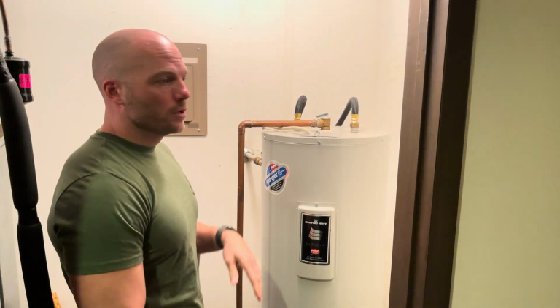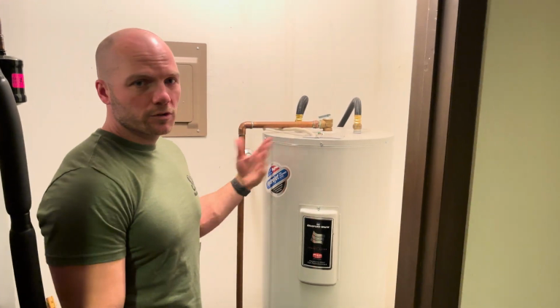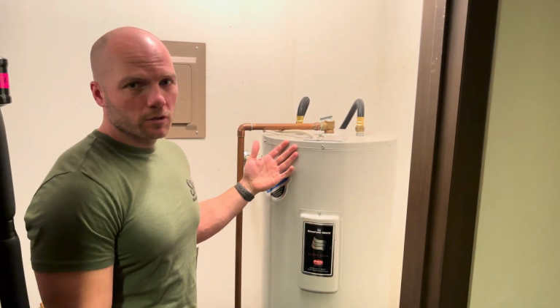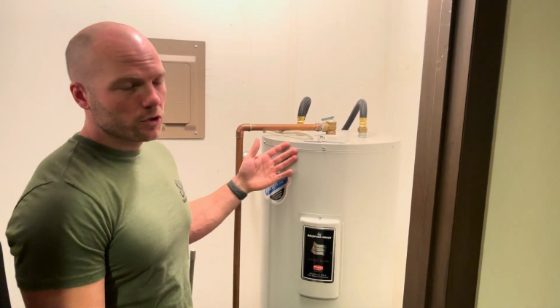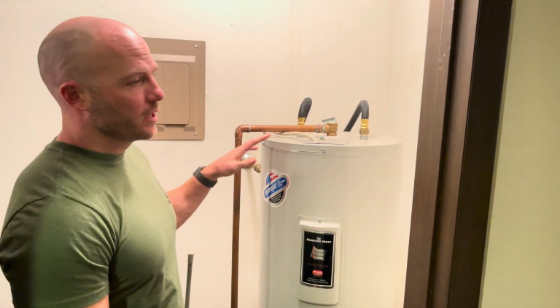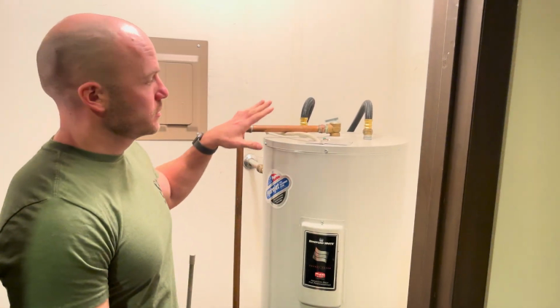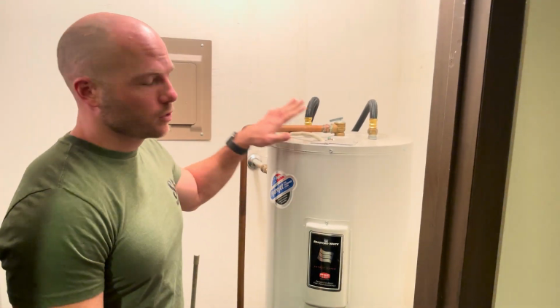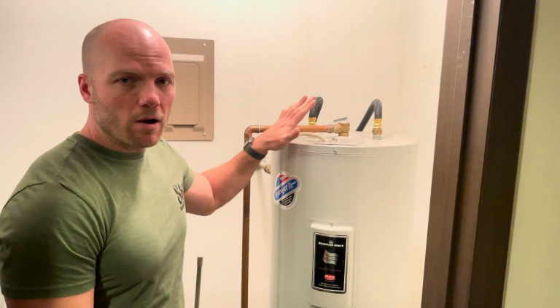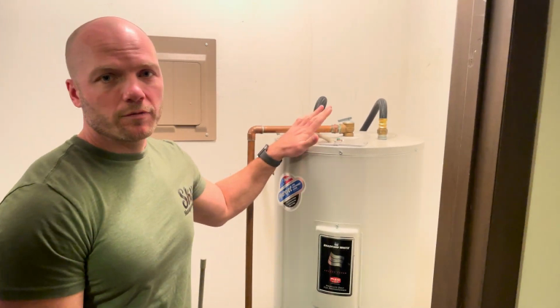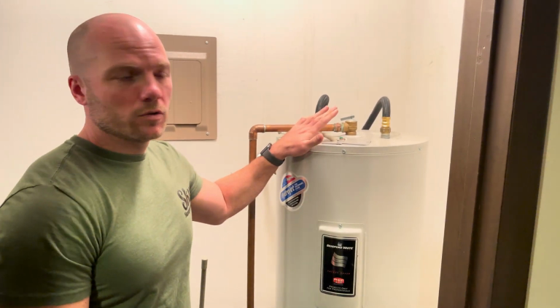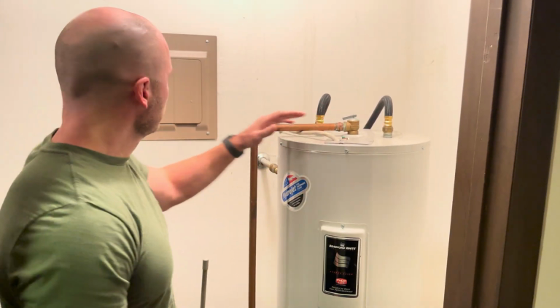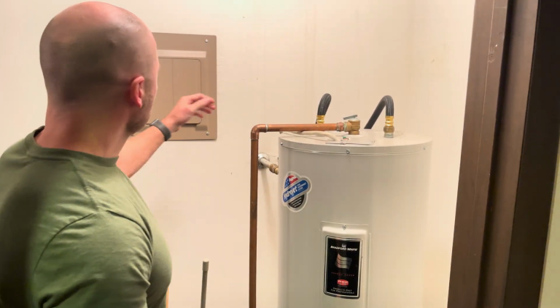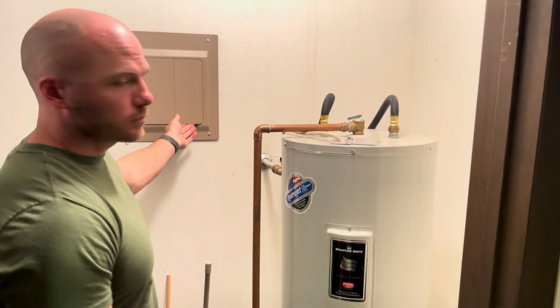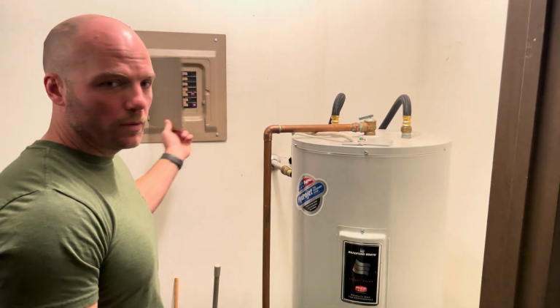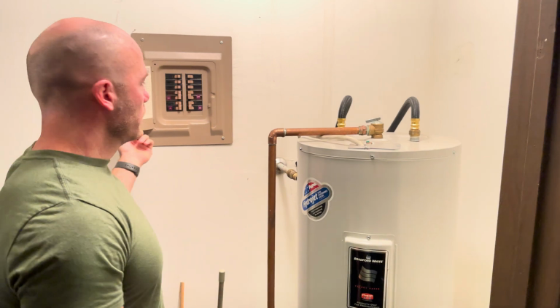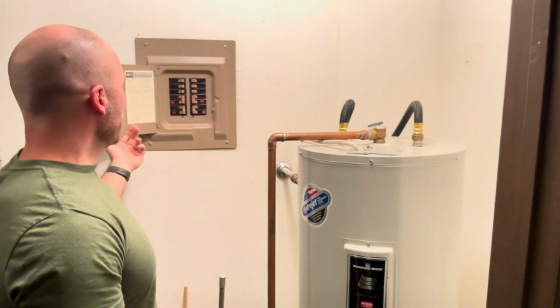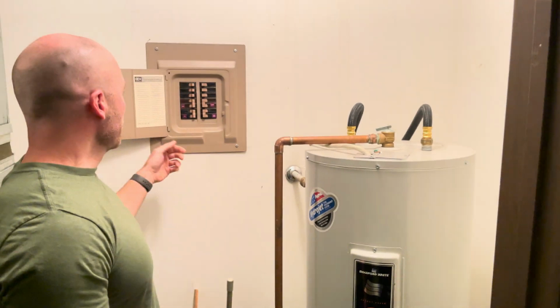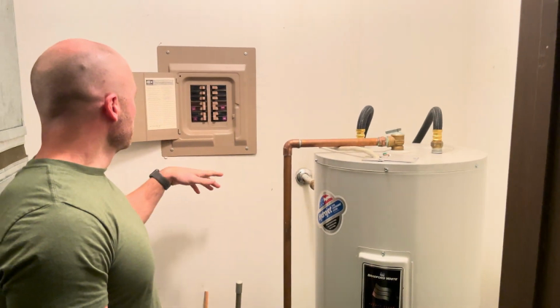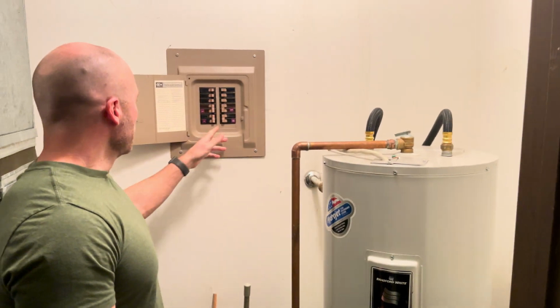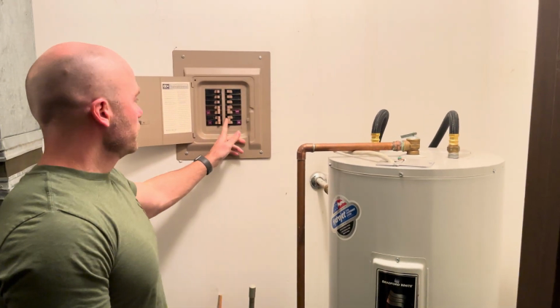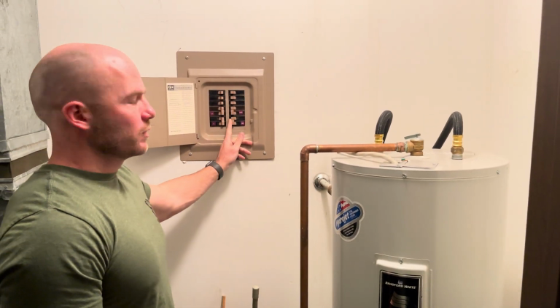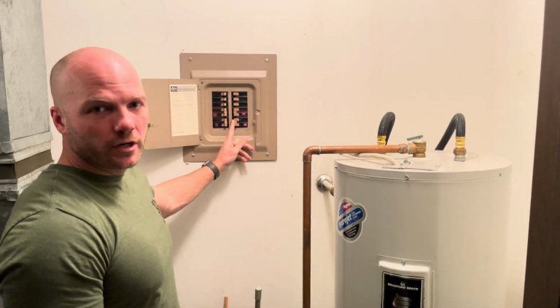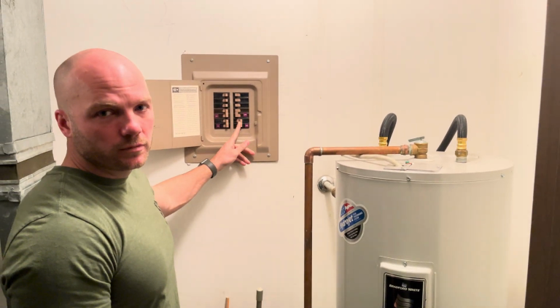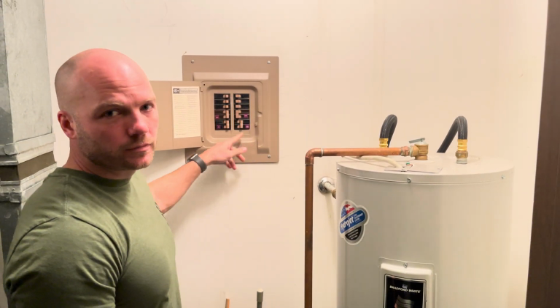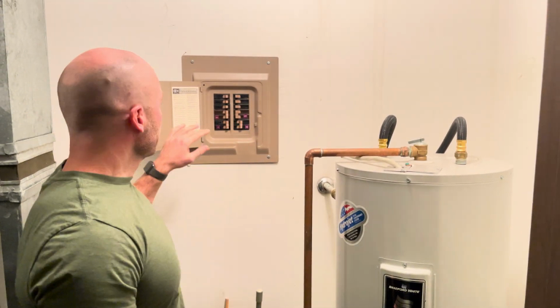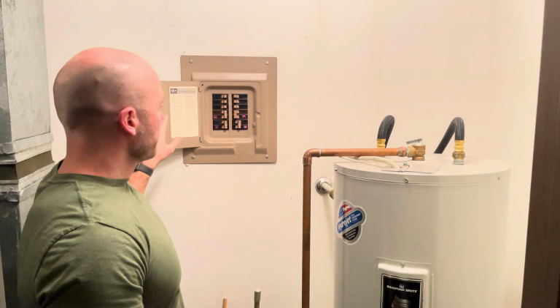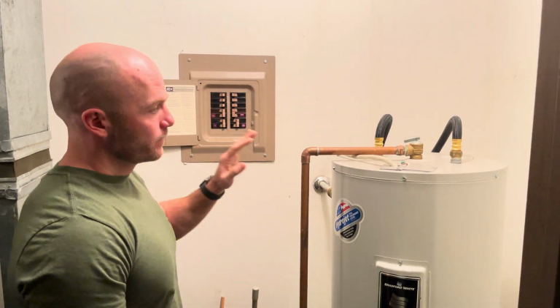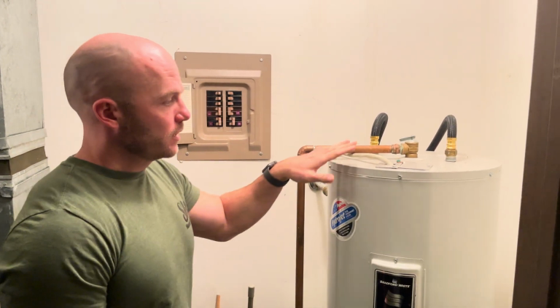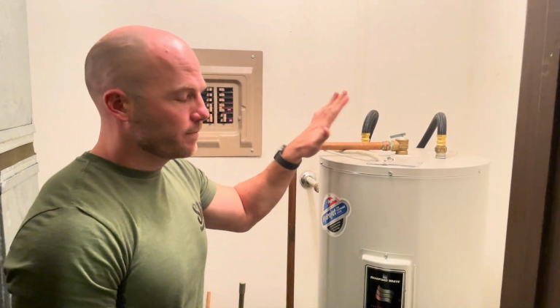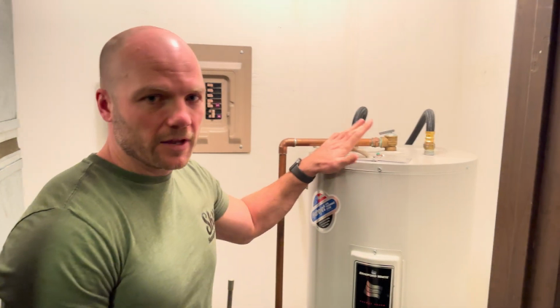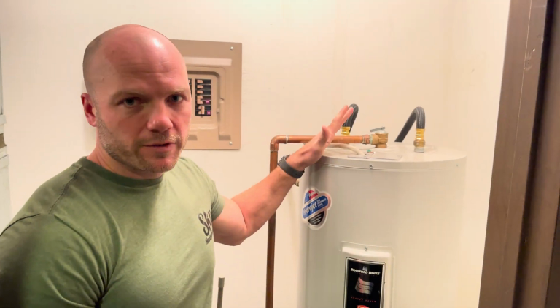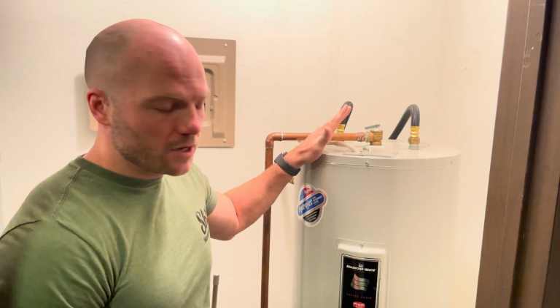The first thing you're going to want to do is turn the power off to the unit by going to the breaker box and turning off your water heater. That'll just make things safer.